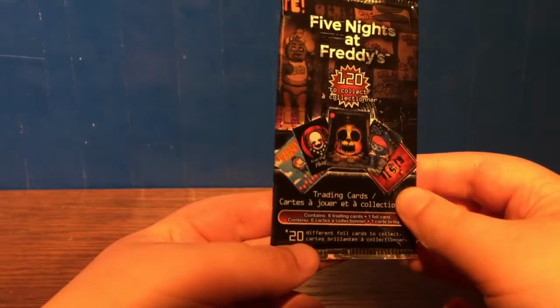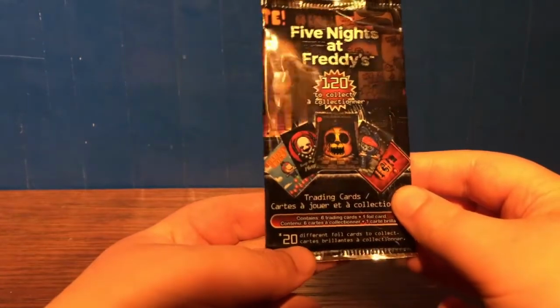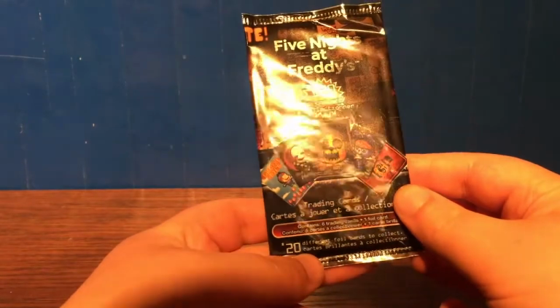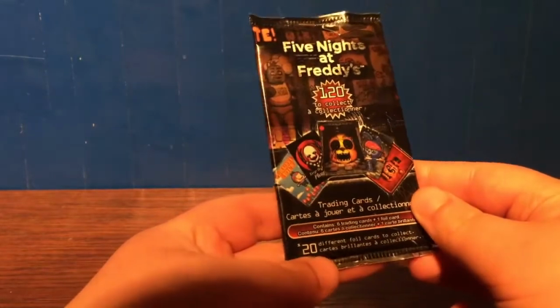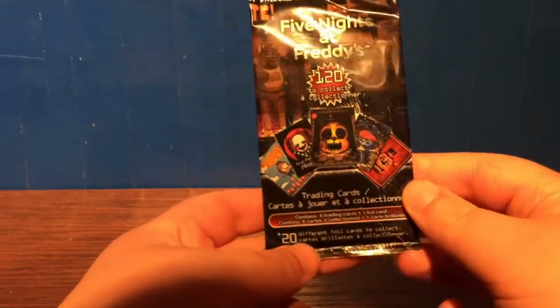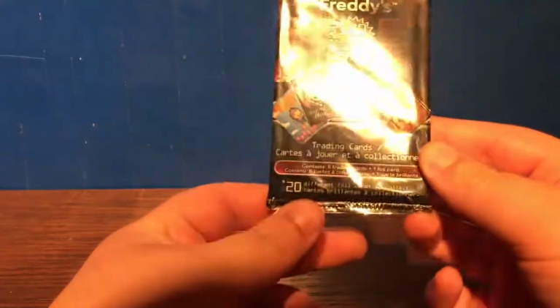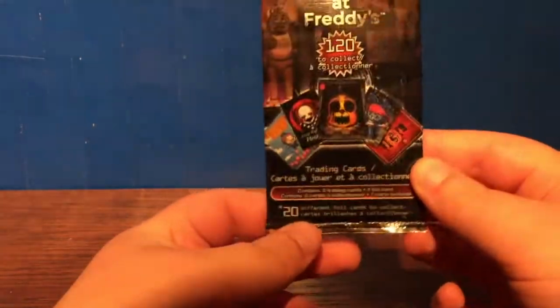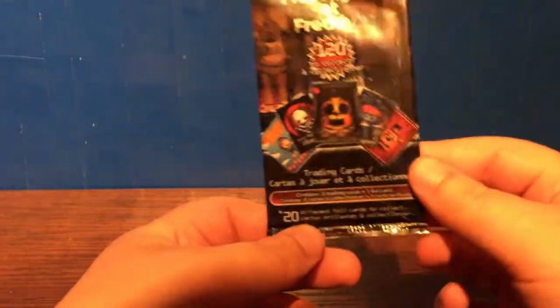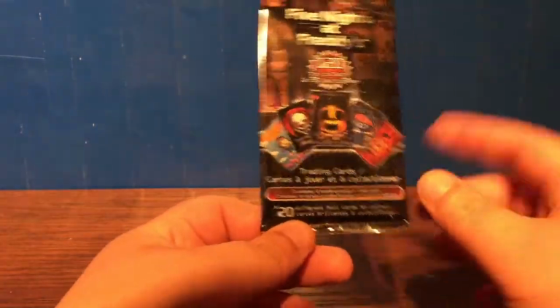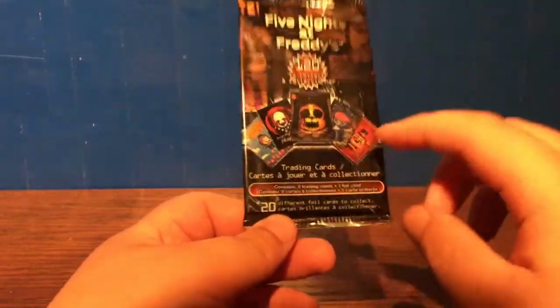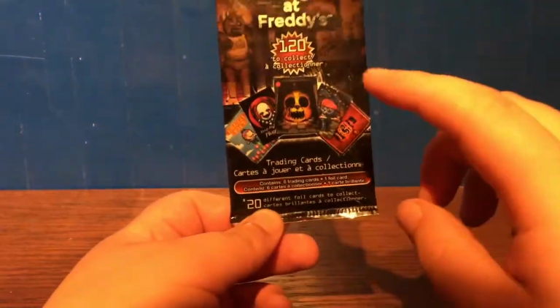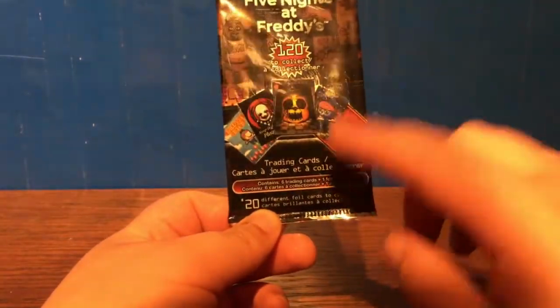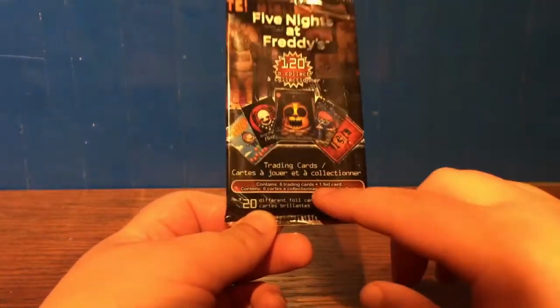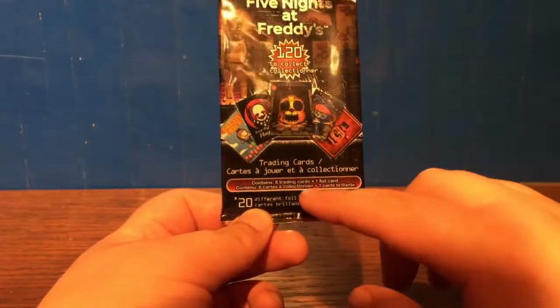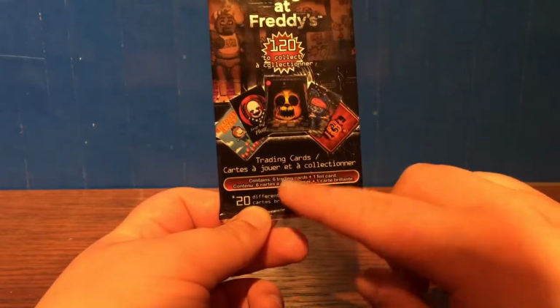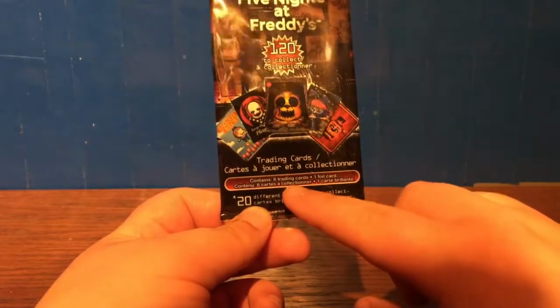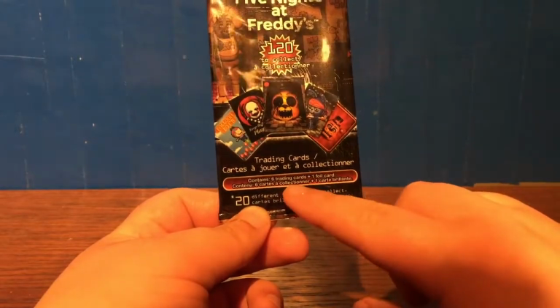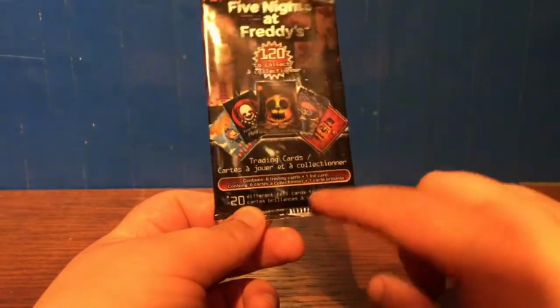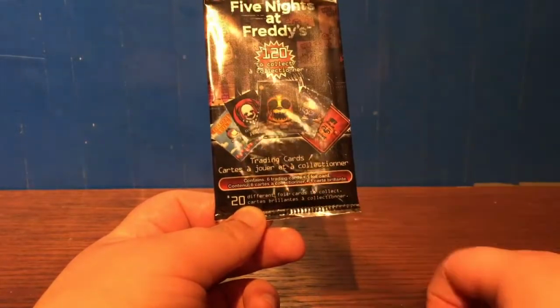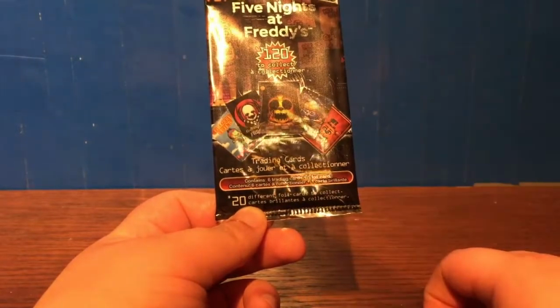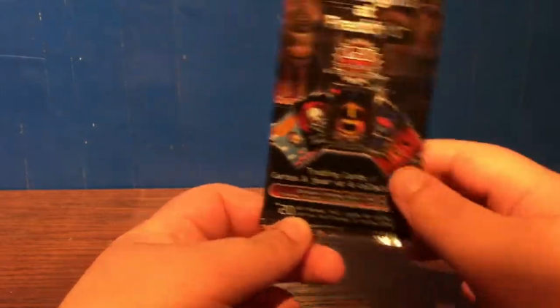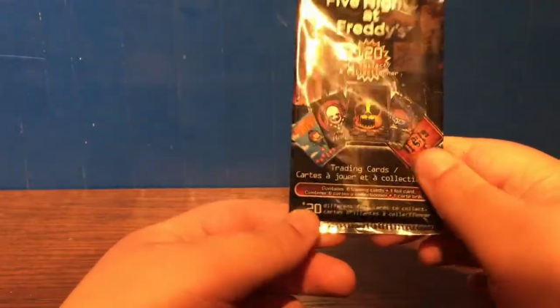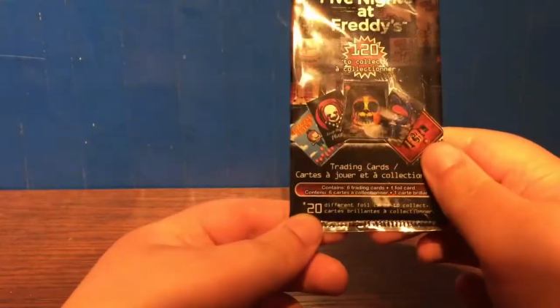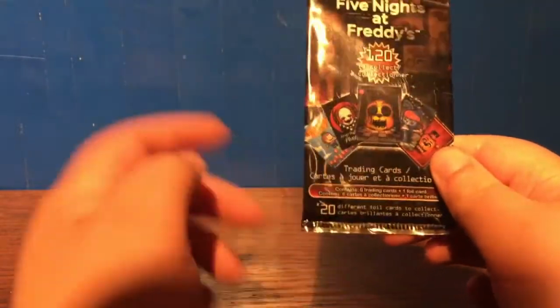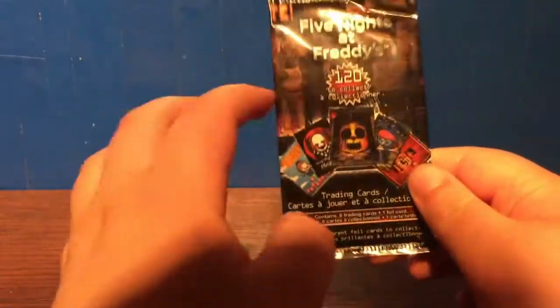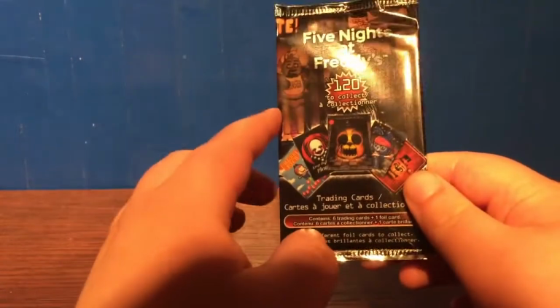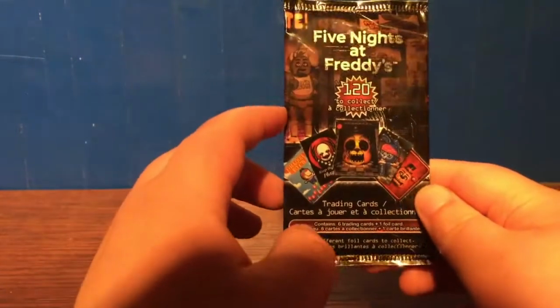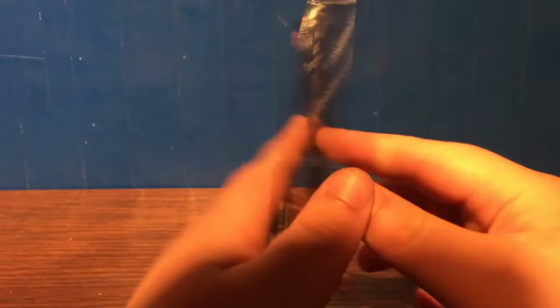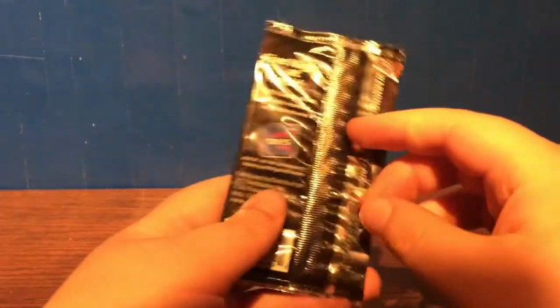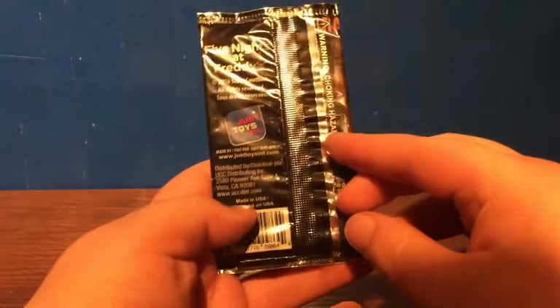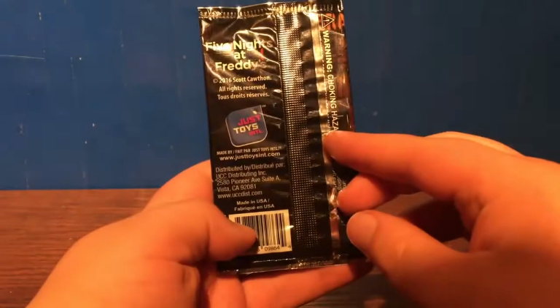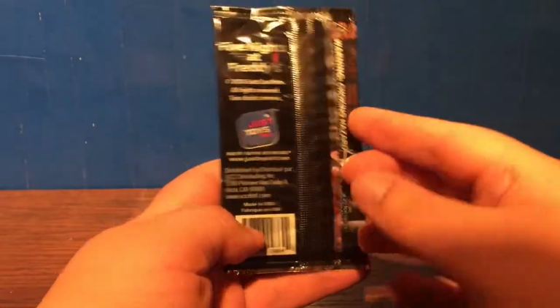For those of you who haven't seen the first video, each pack comes with seven cards — six are regular and one is a foil card. Again, 20 foils and a total of 120 to collect.